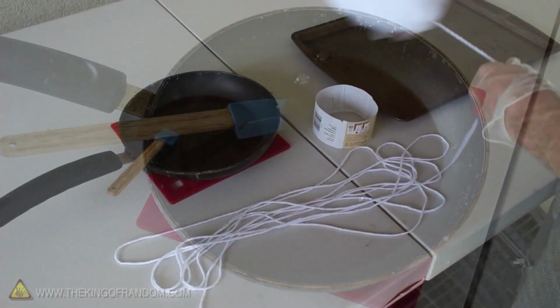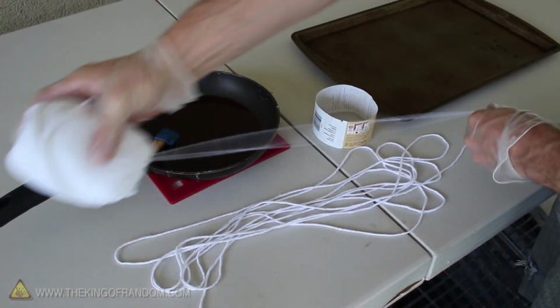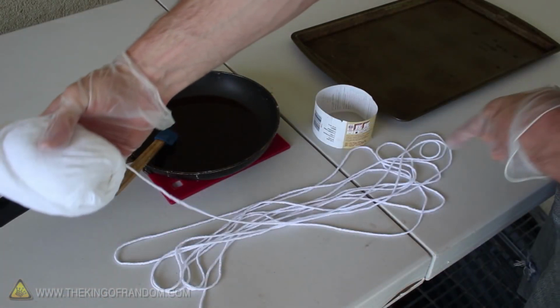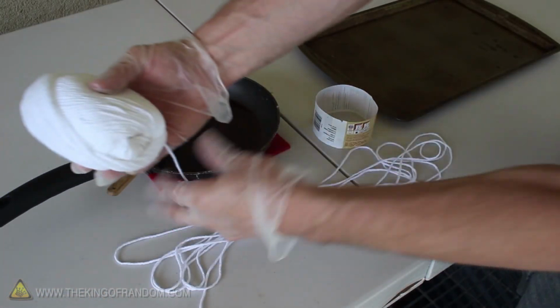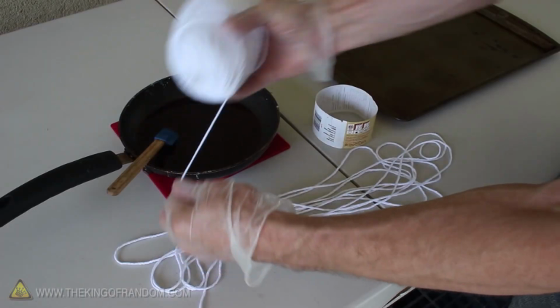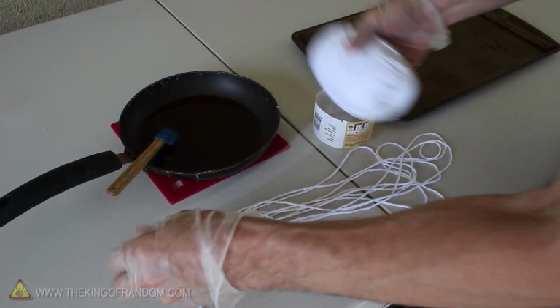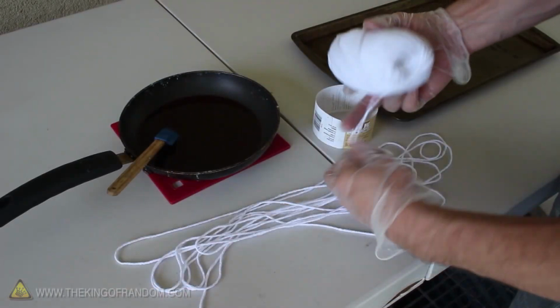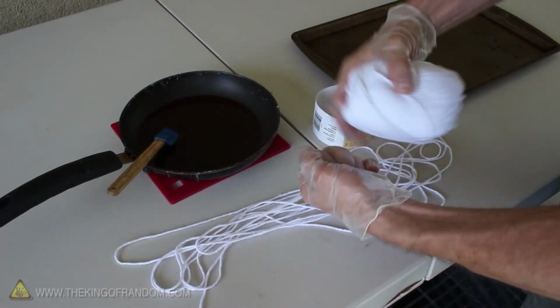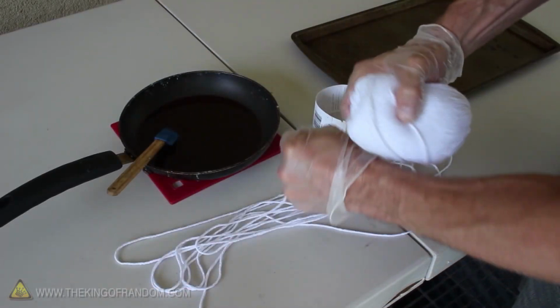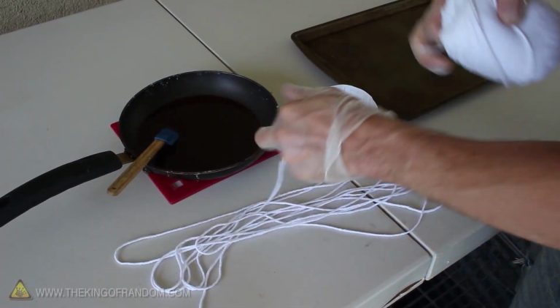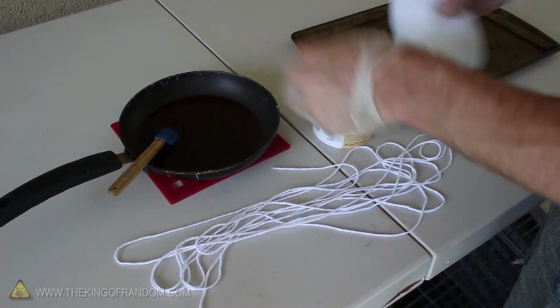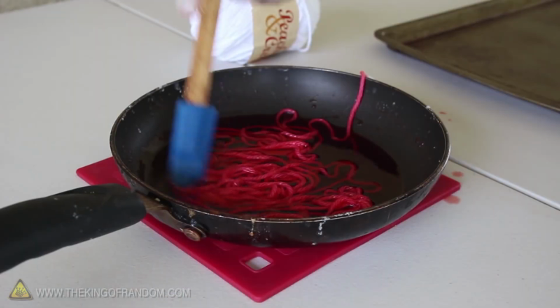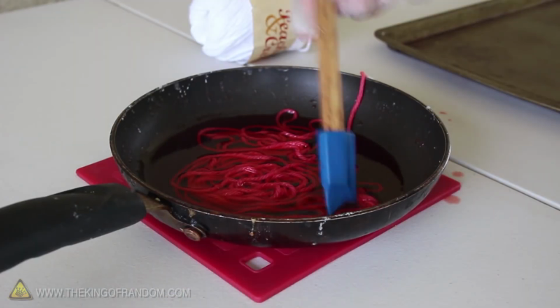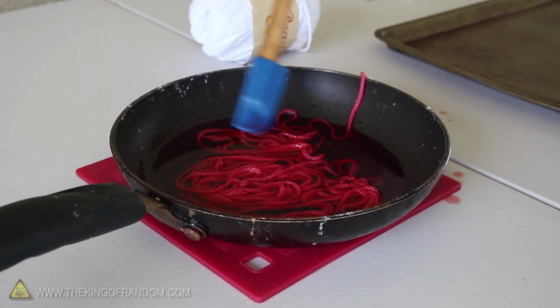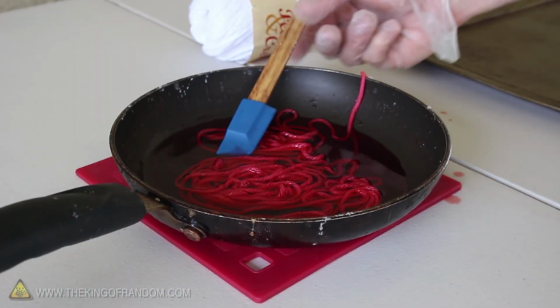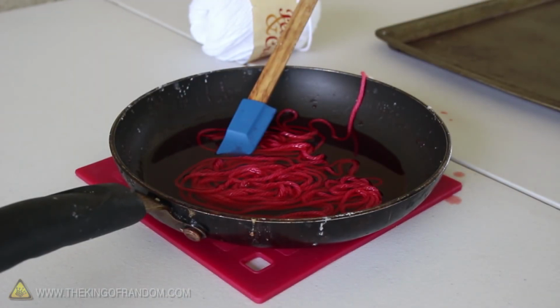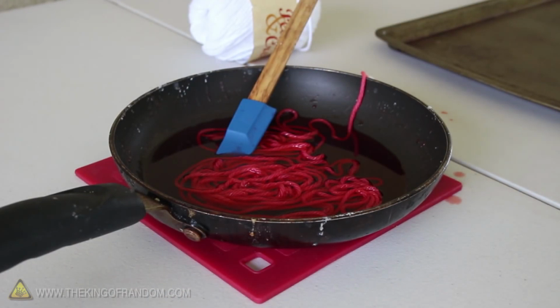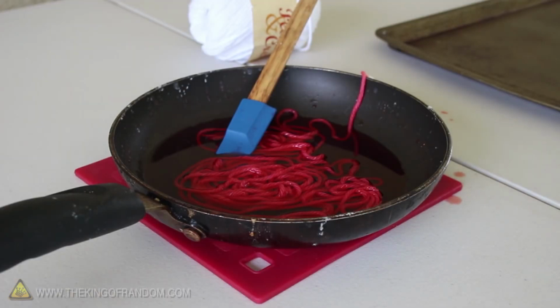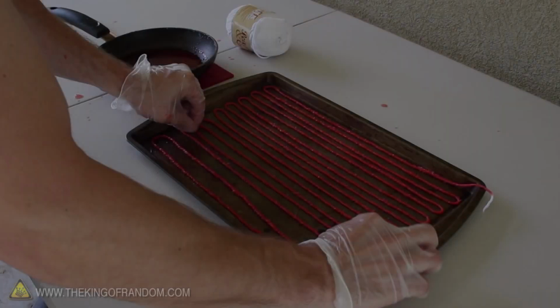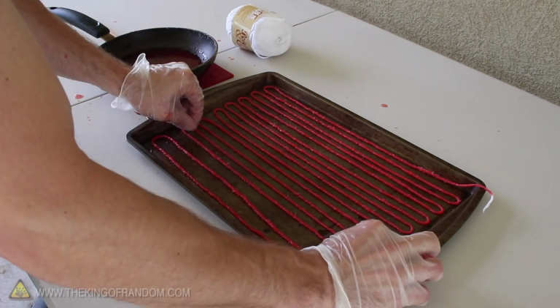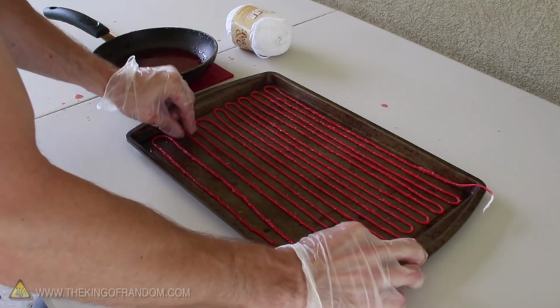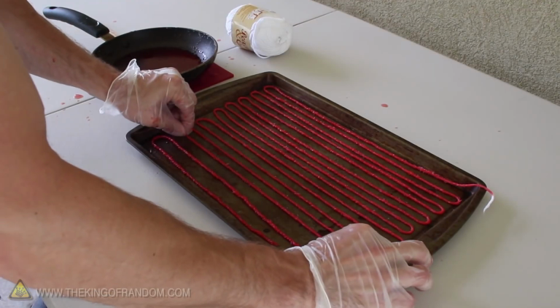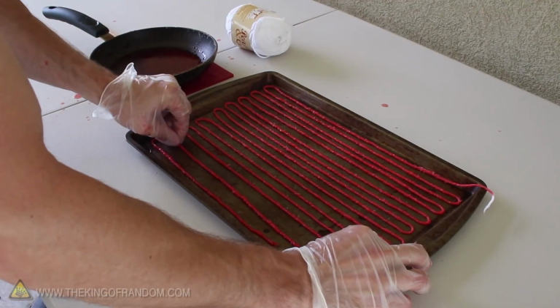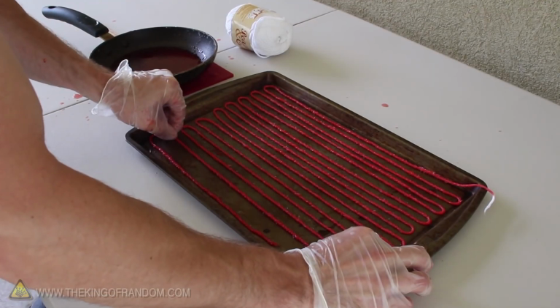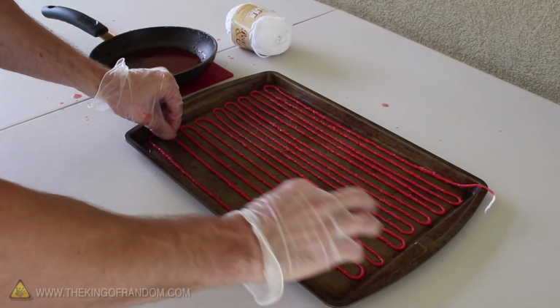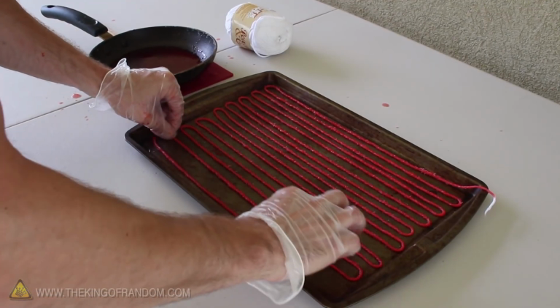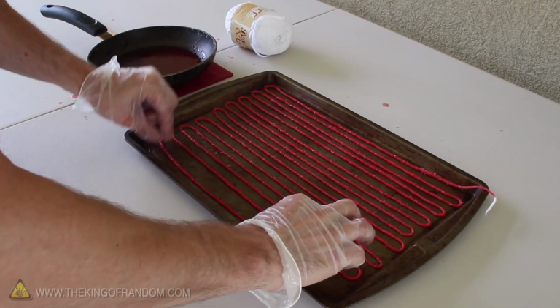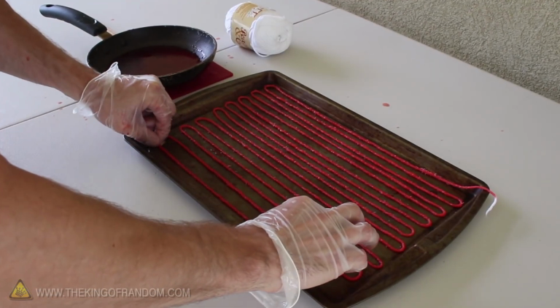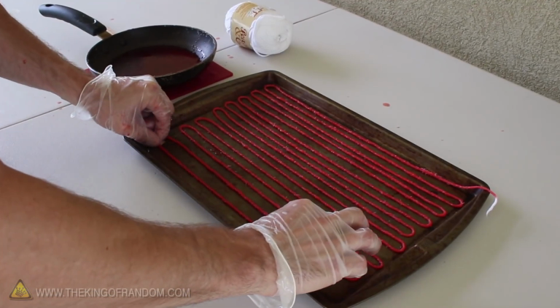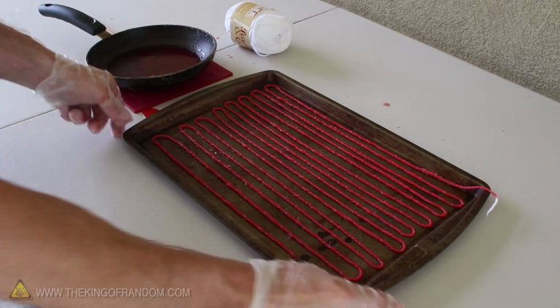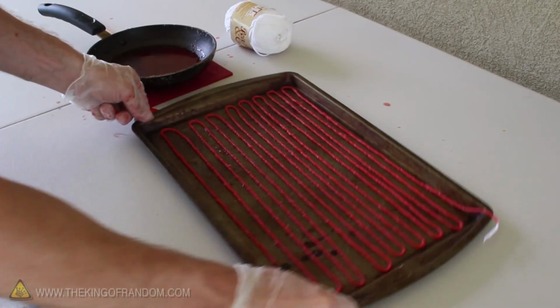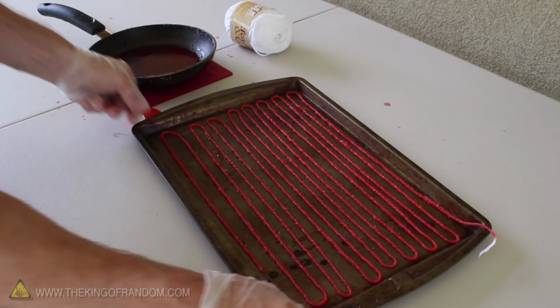At this point we're ready to add around 12 feet of 100% cotton yarn, and this will need a couple of minutes to soak up the liquid. When the yarn is super saturated, let's transfer it to a cookie sheet in a zigzag pattern so it's all evenly spaced.